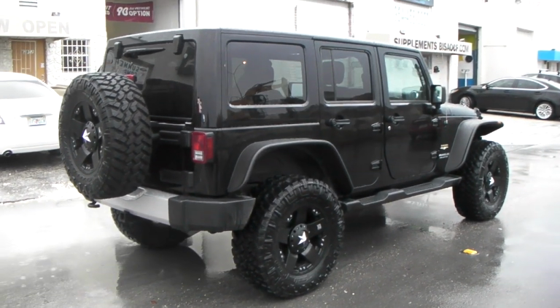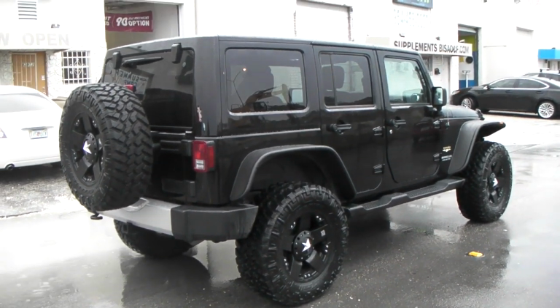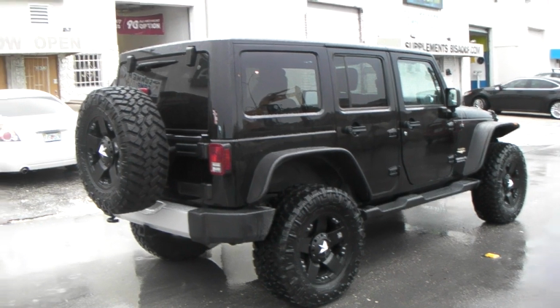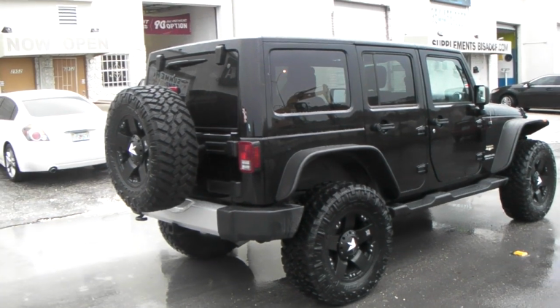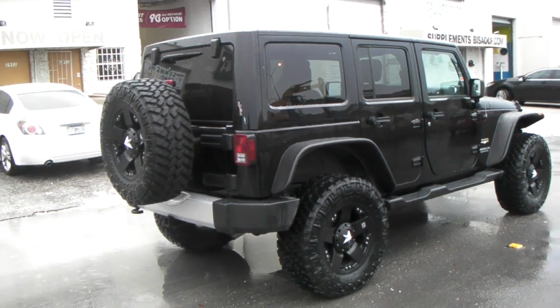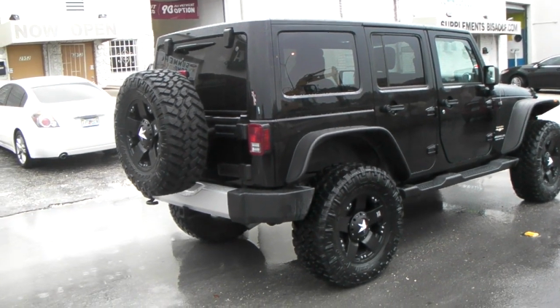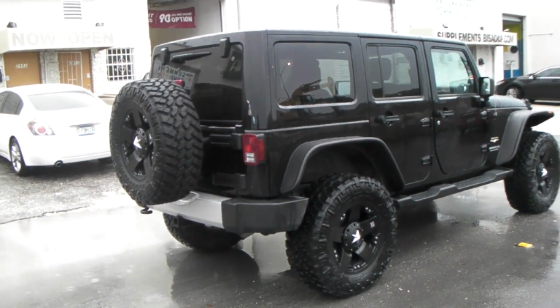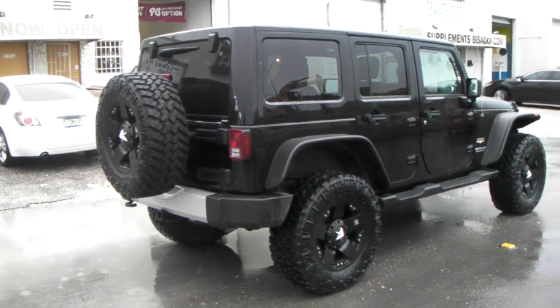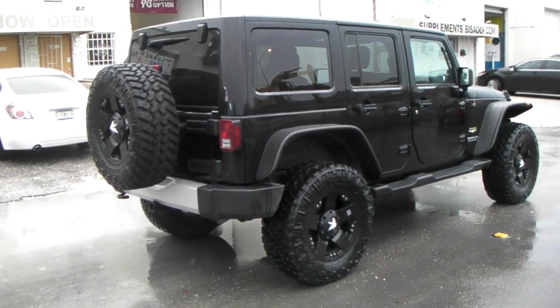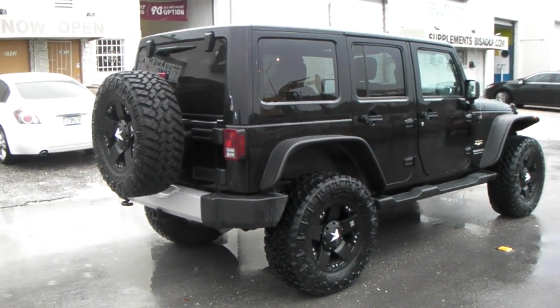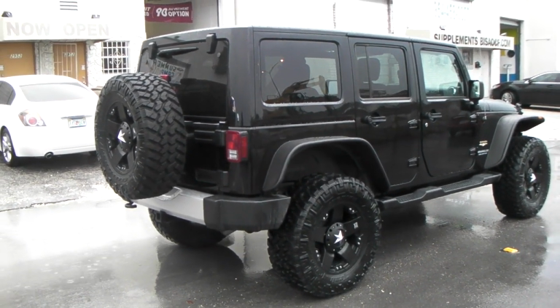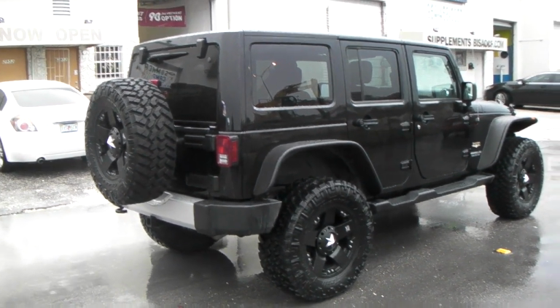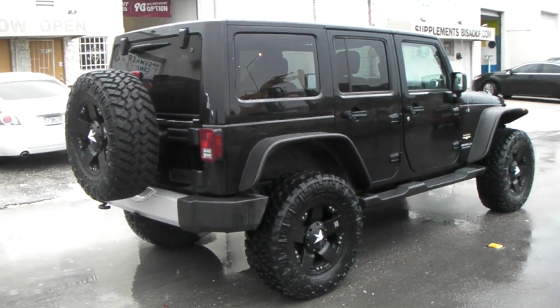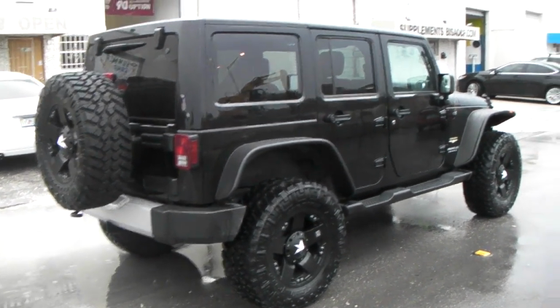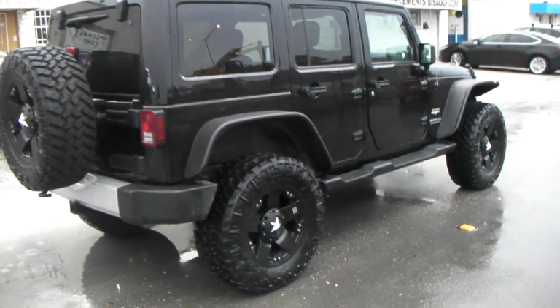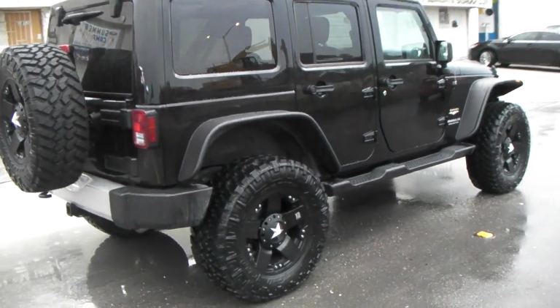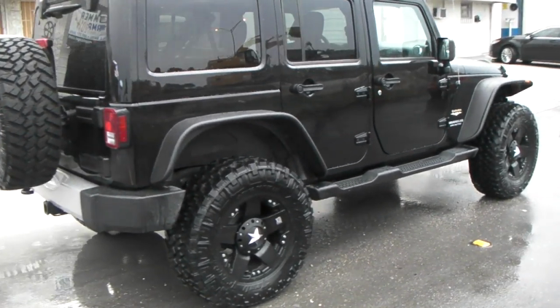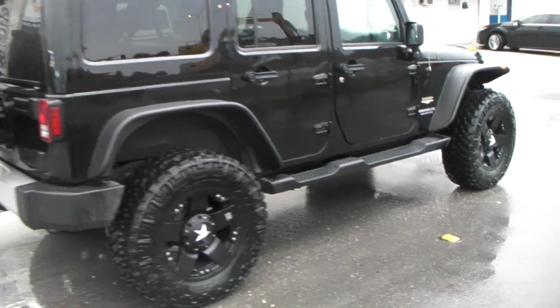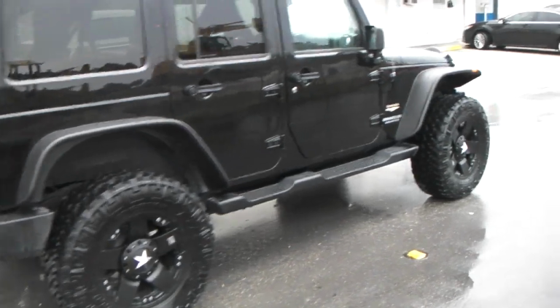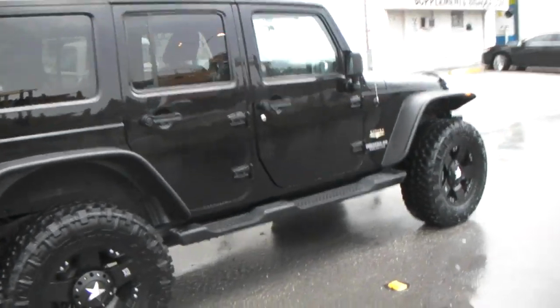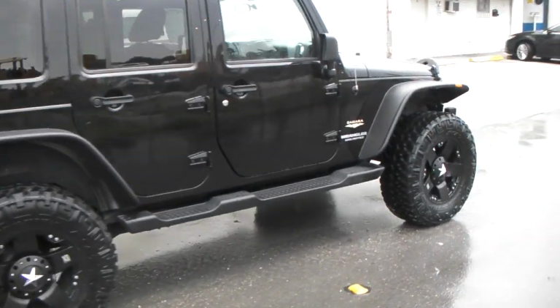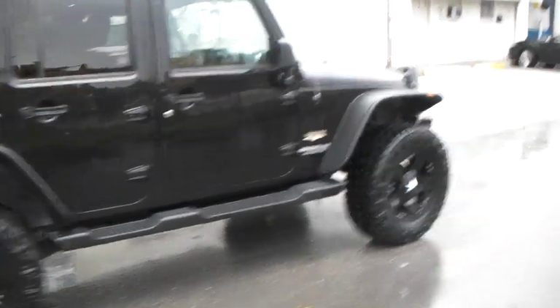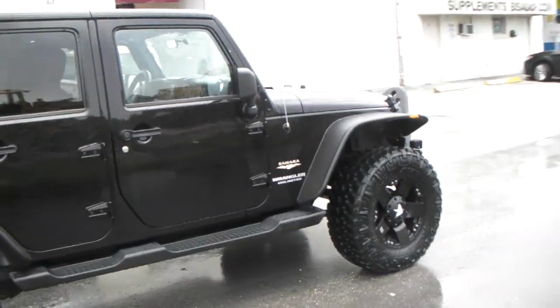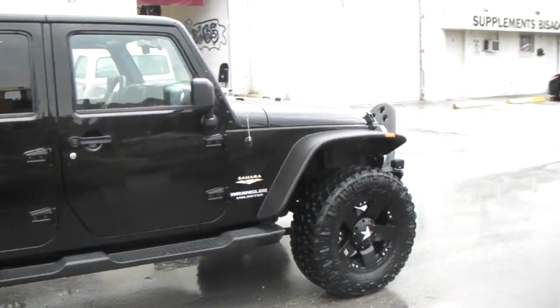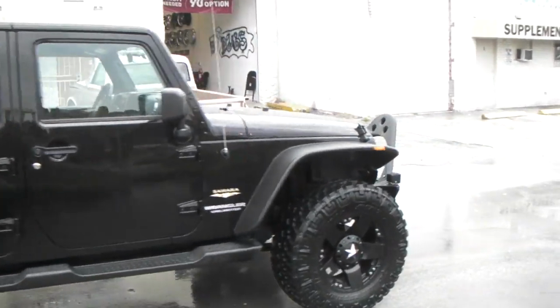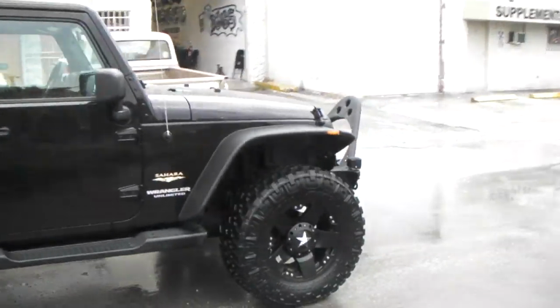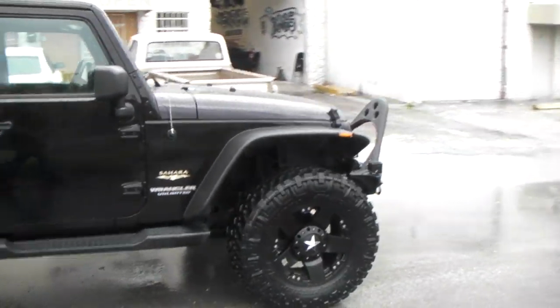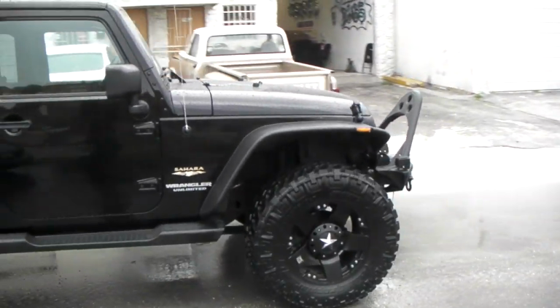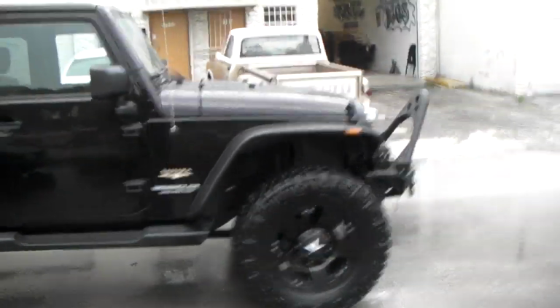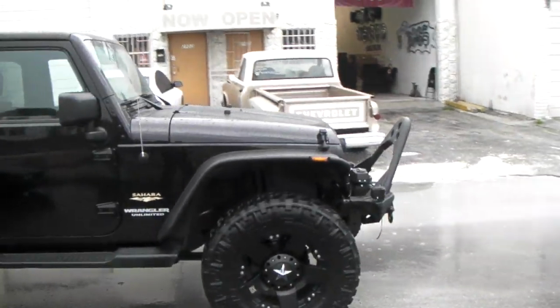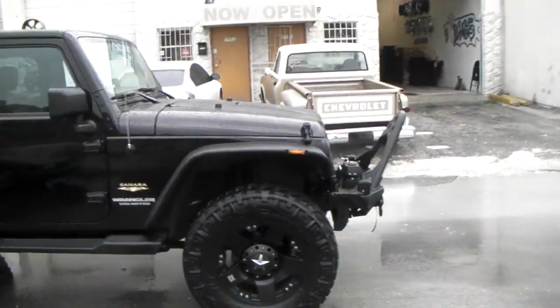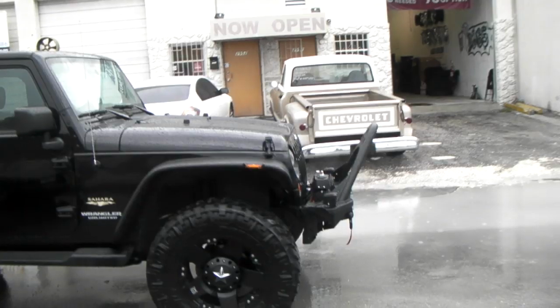We do have to get that extension on that light — we're waiting for that to come in so we can raise that up. But definitely you can come and get your Jeep serviced and get everything done, everything that you need and all the accessories at DubsandTires.com.